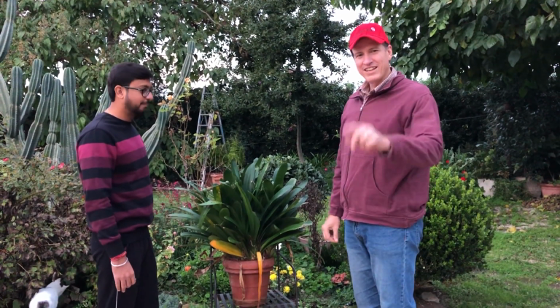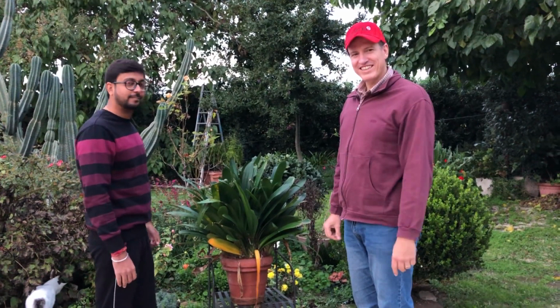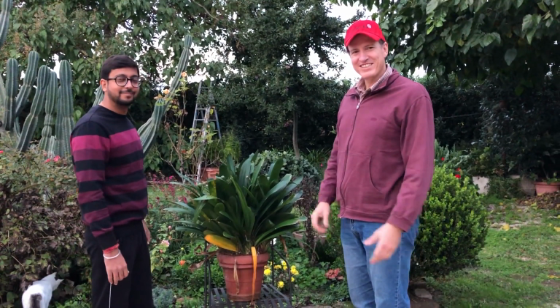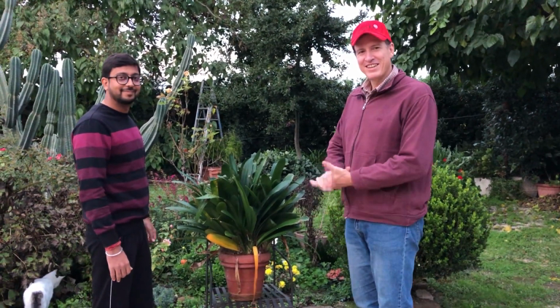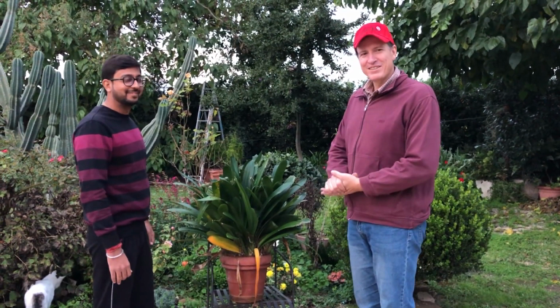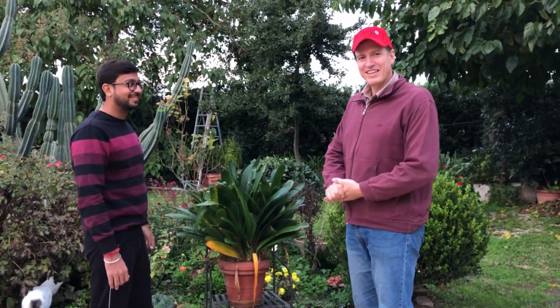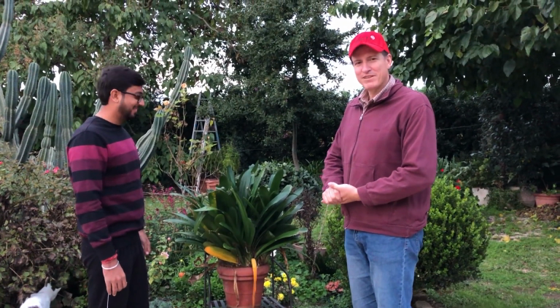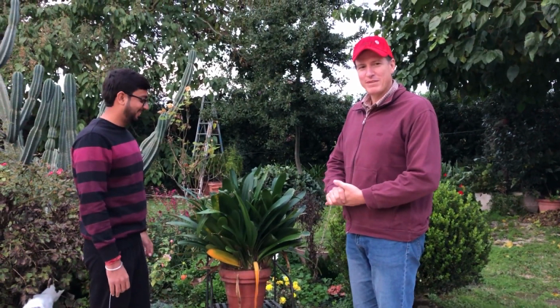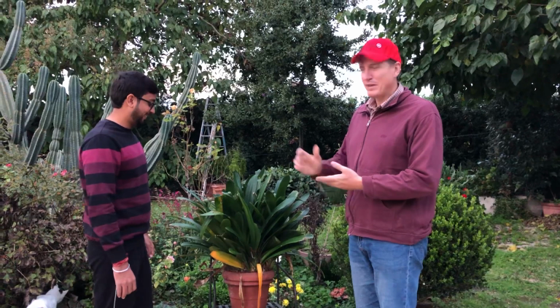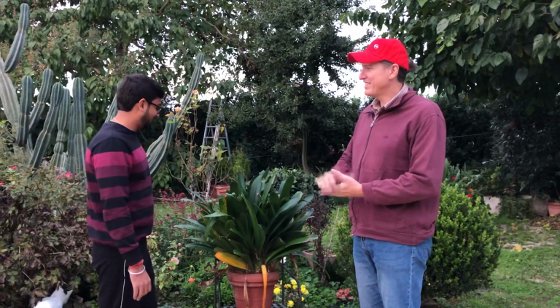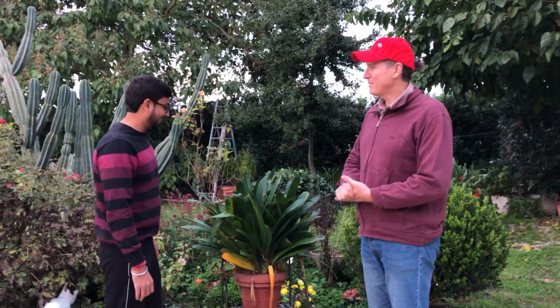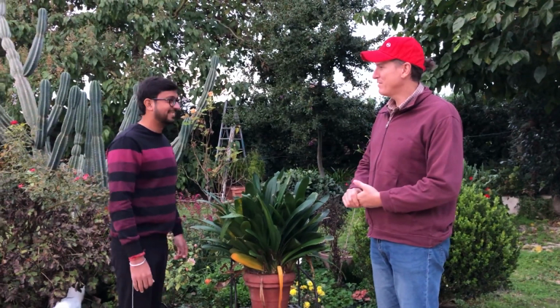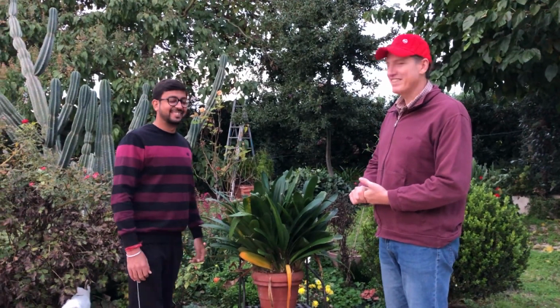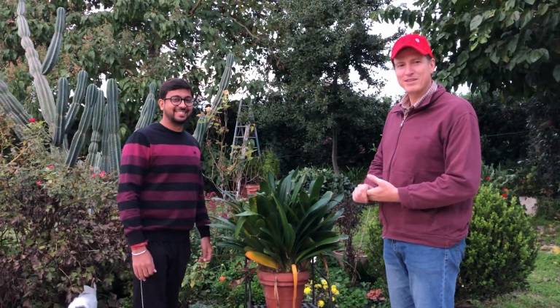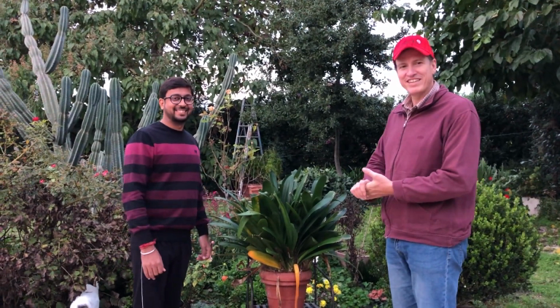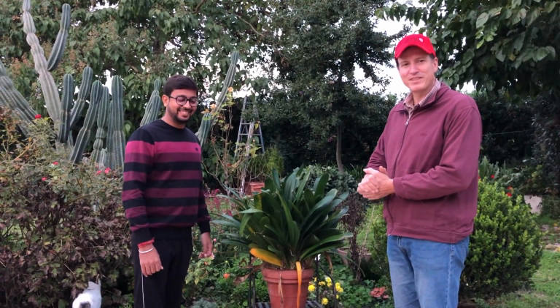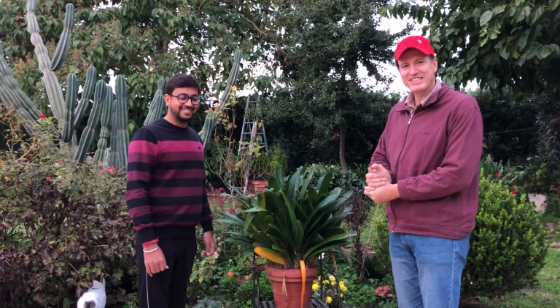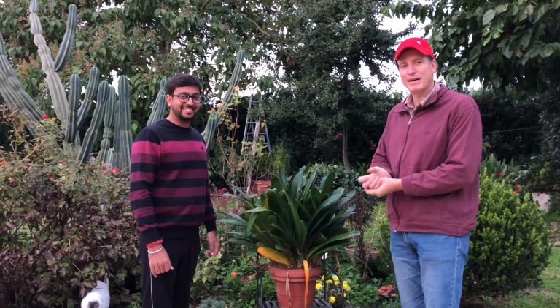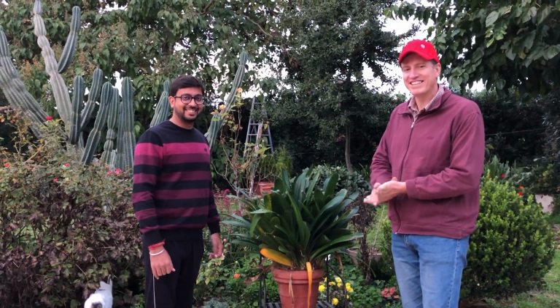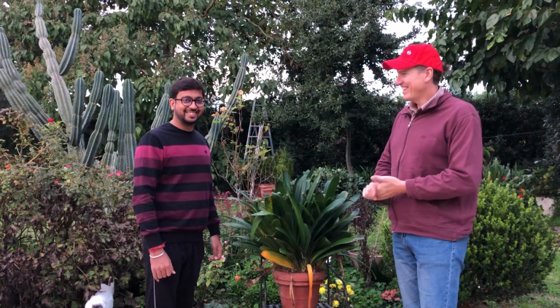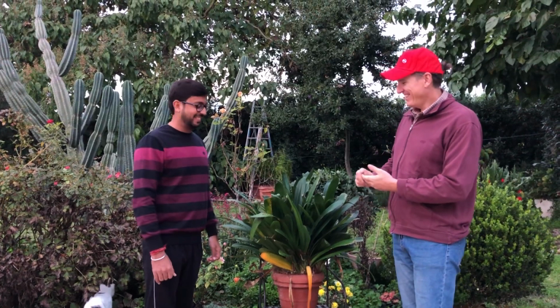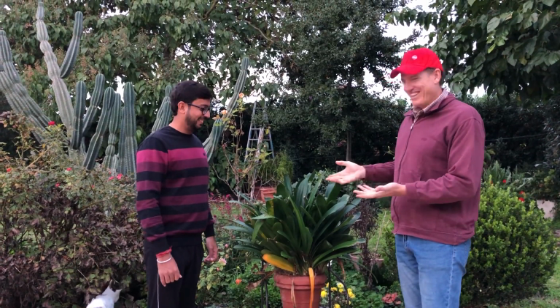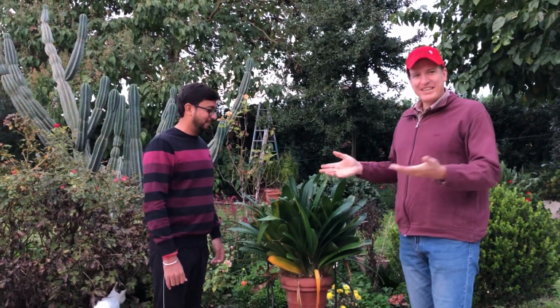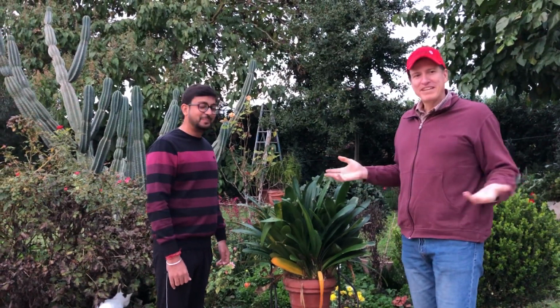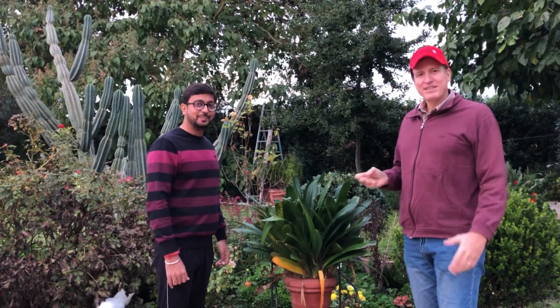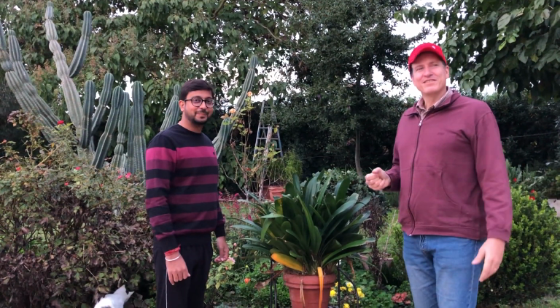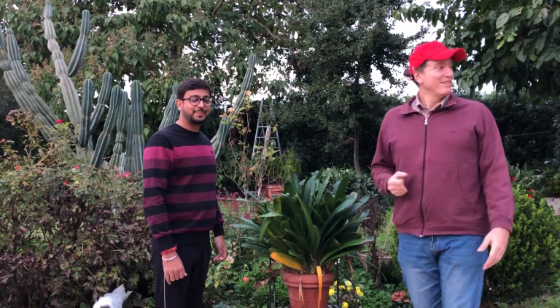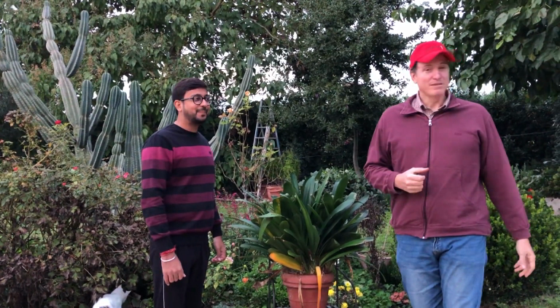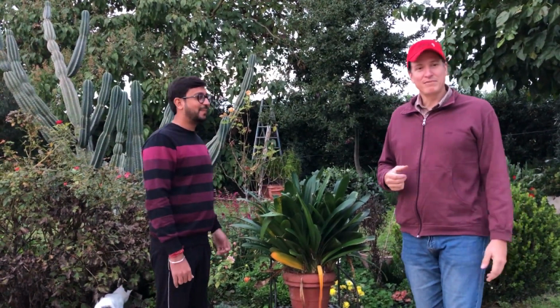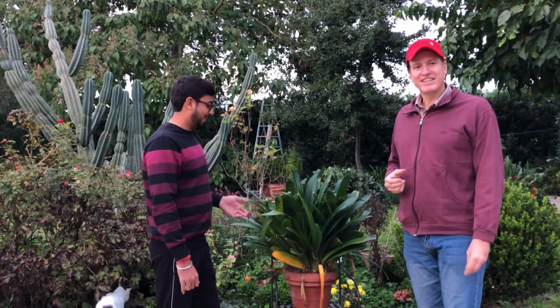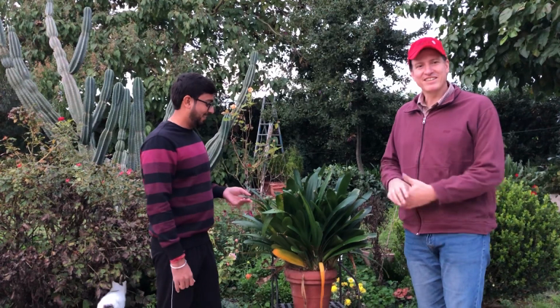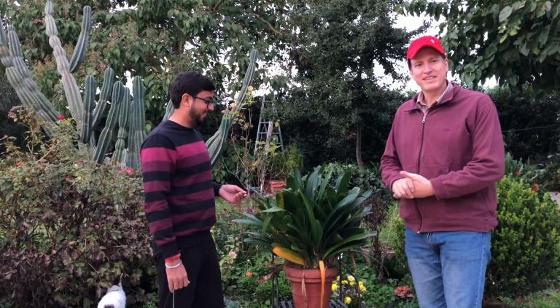Hi guys! Today I have my special guest here, my best friend from India, Himanshu Yunea, a horticulturist from Ambarra. He is helping me a little bit to look at my botanical garden and see what we can do.